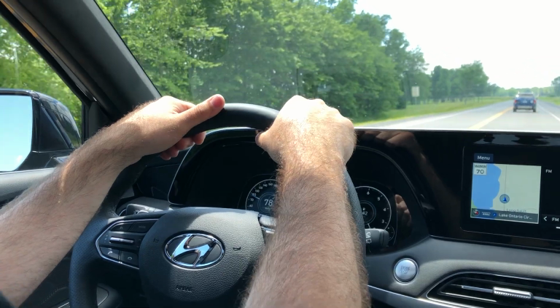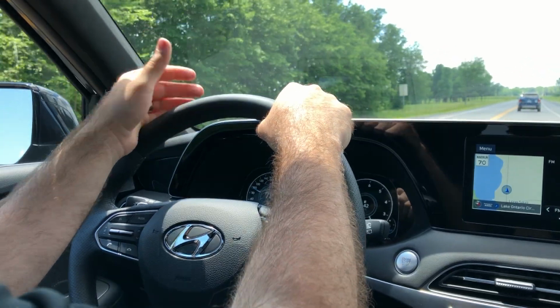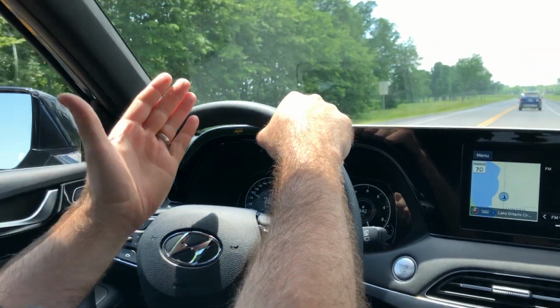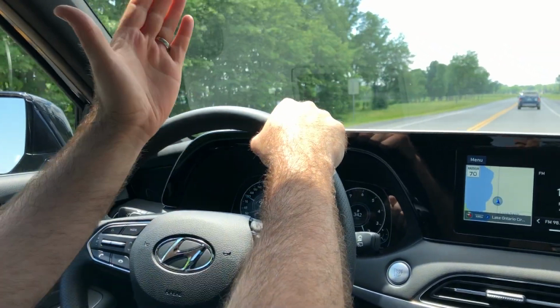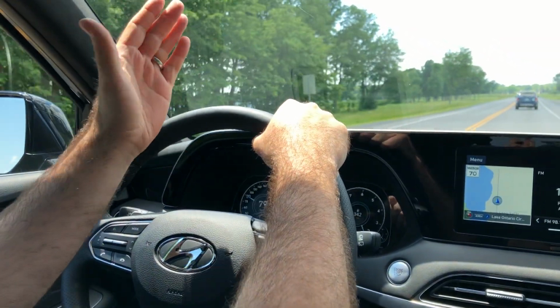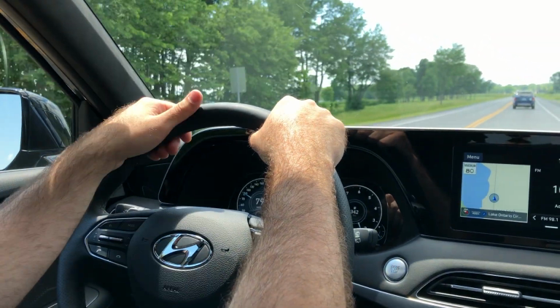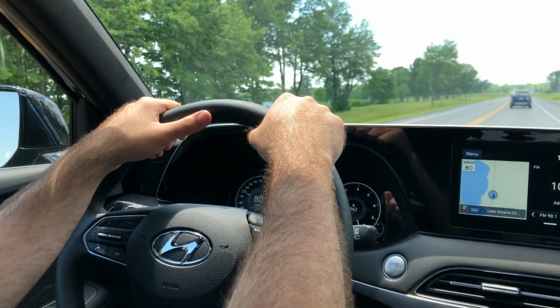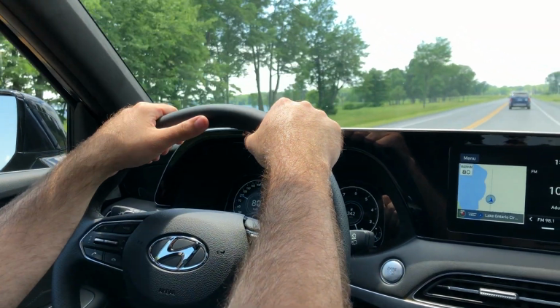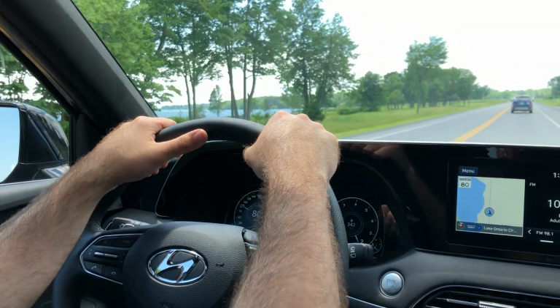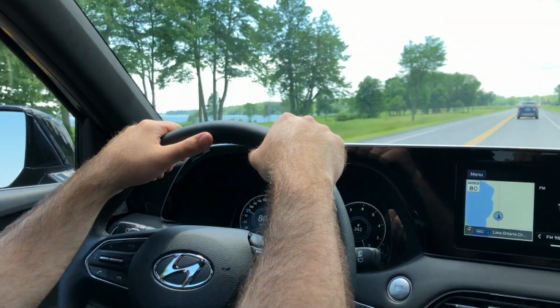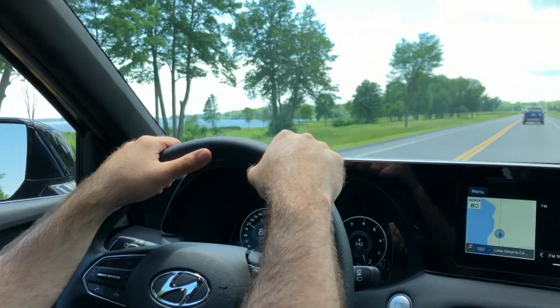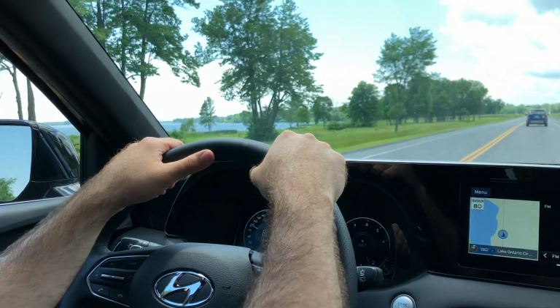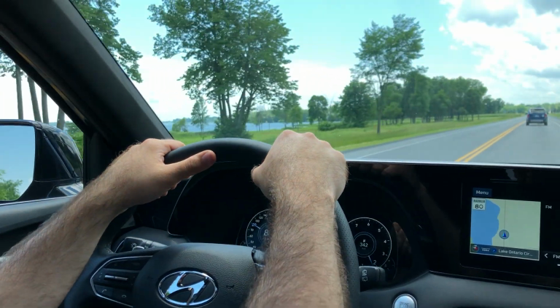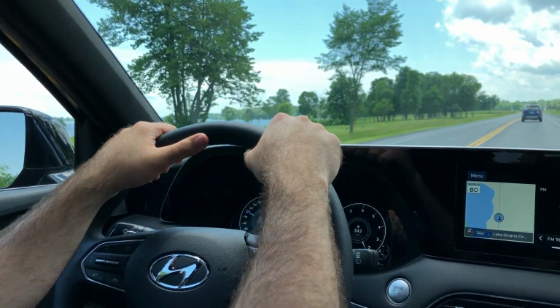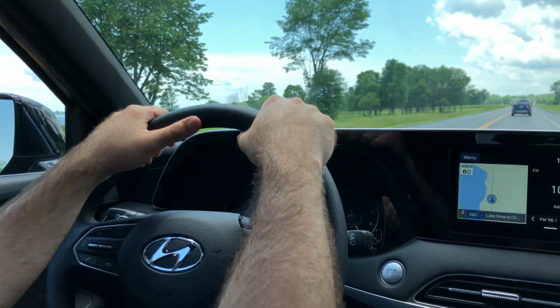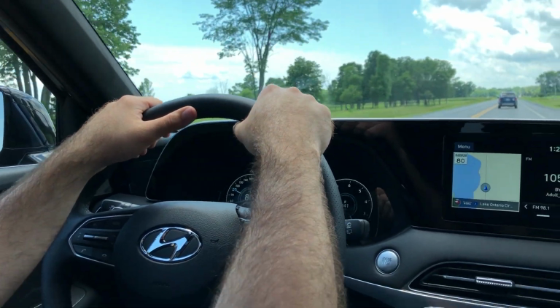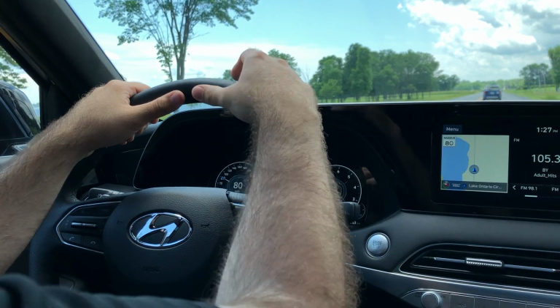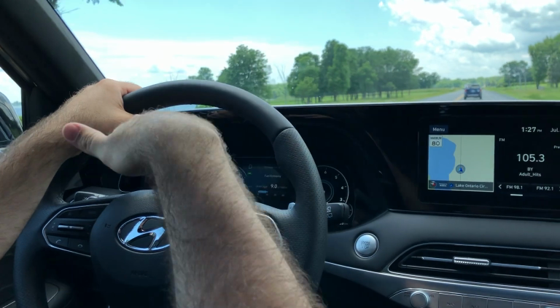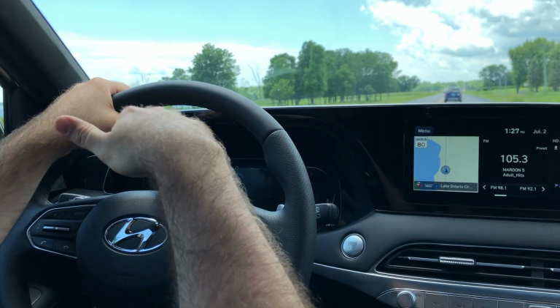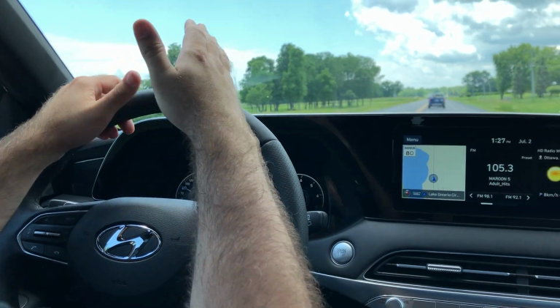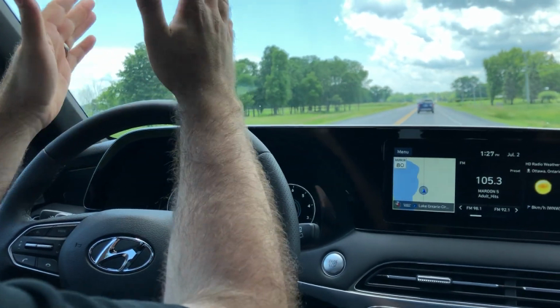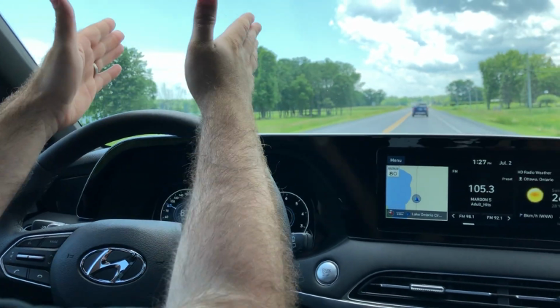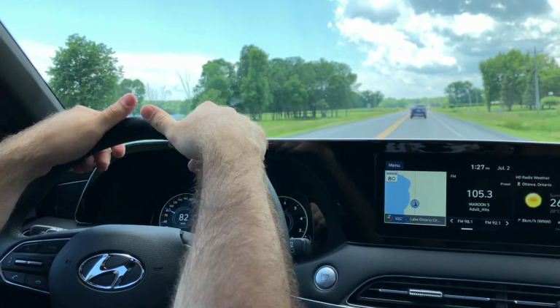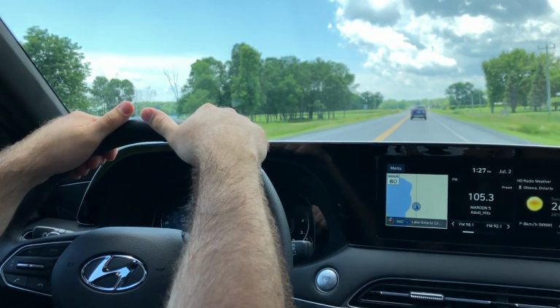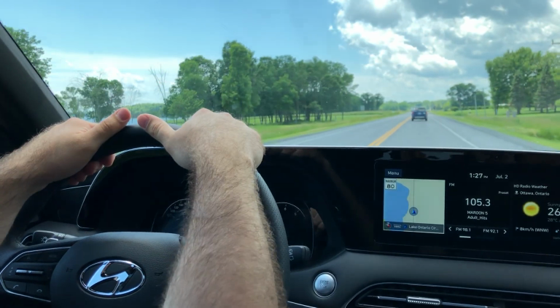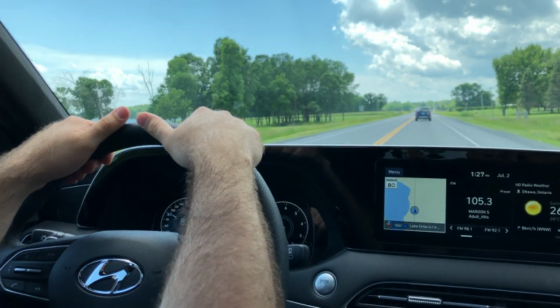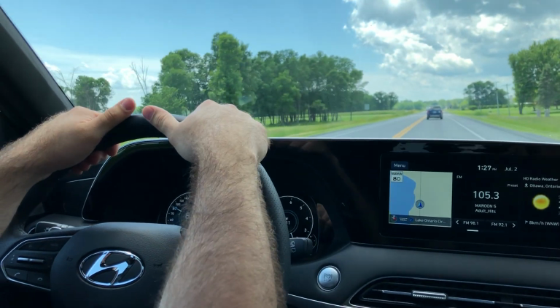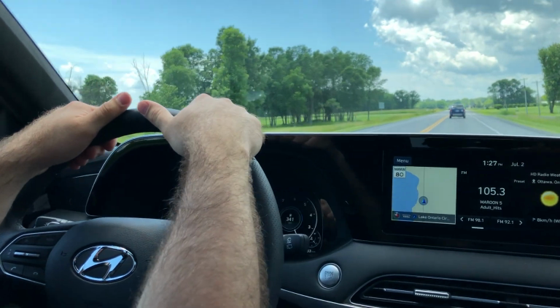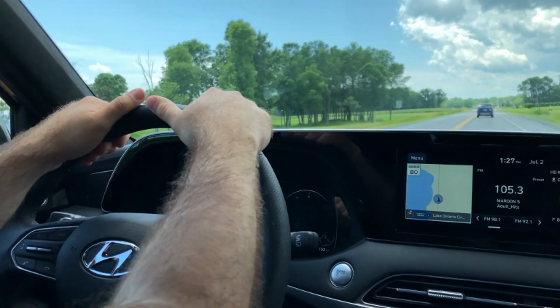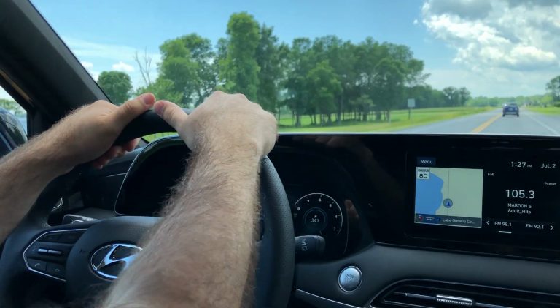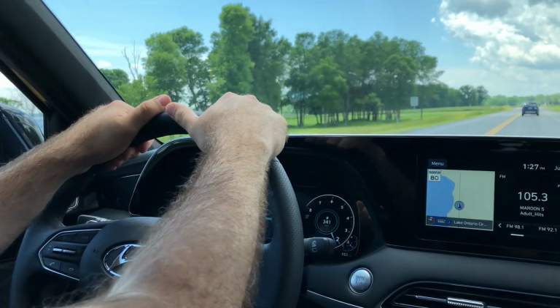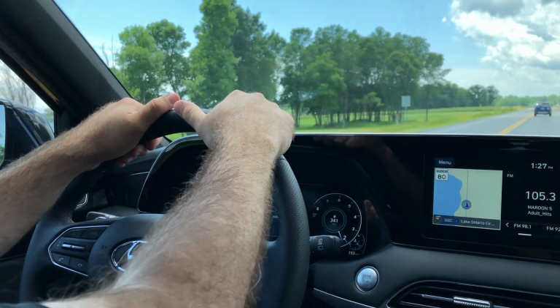Basically it shoots a laser onto the window, which is very safe and allows me to stay focused without looking down and keeps my eyes on the road. I highly suggest that you try it out.